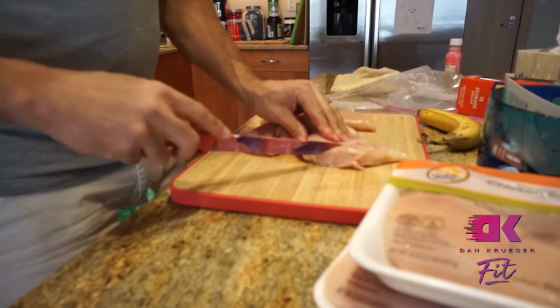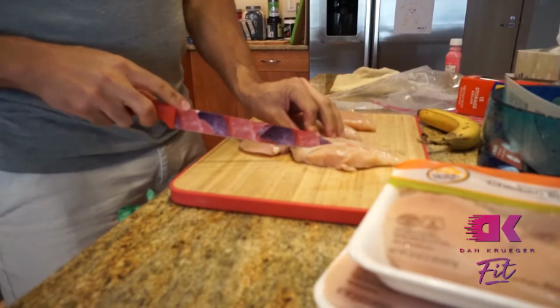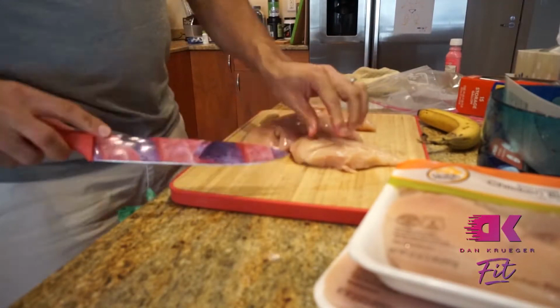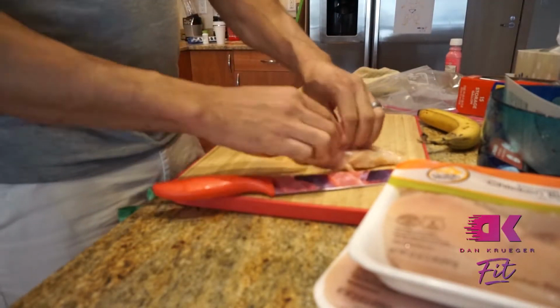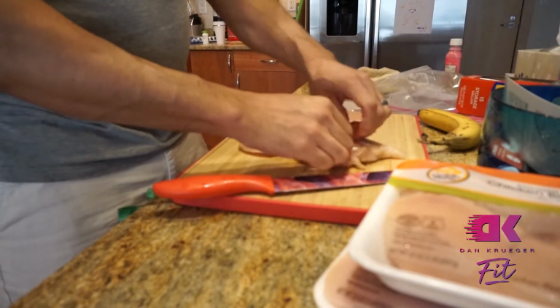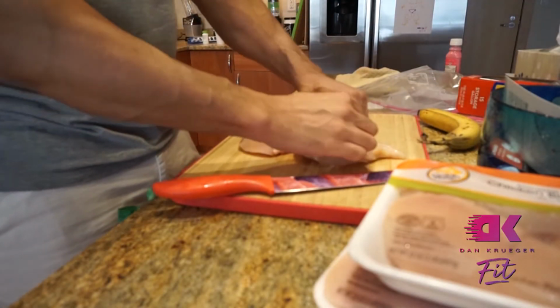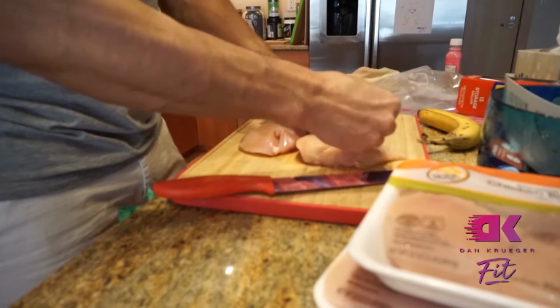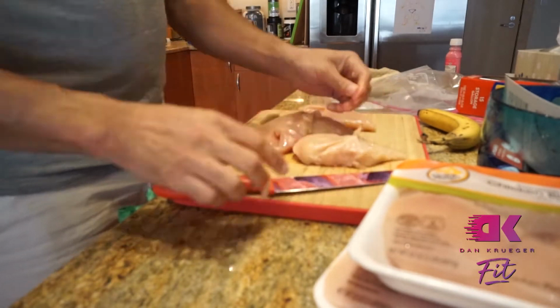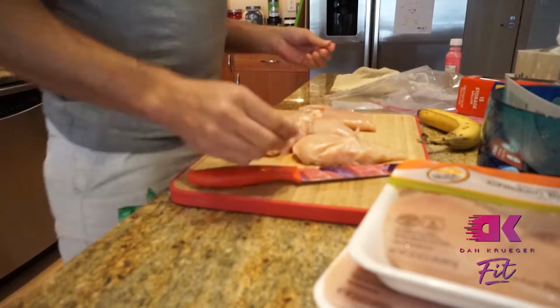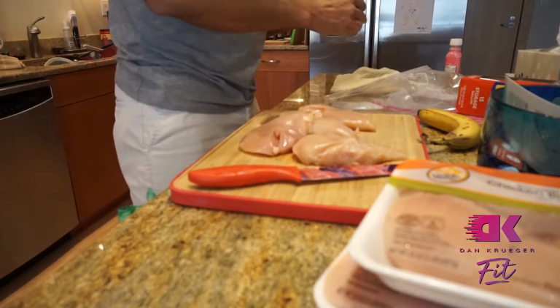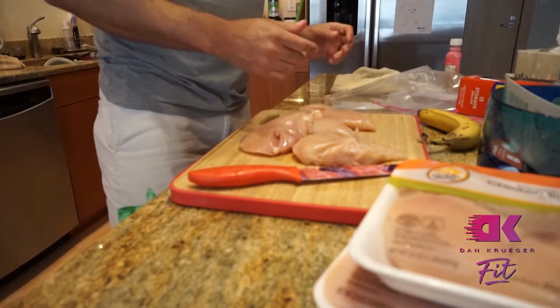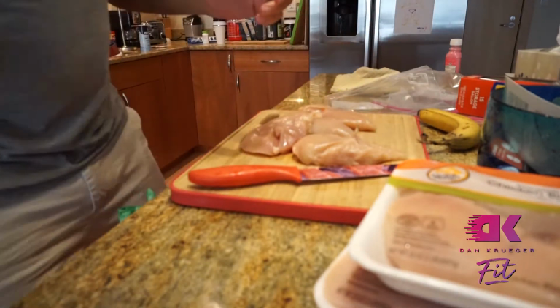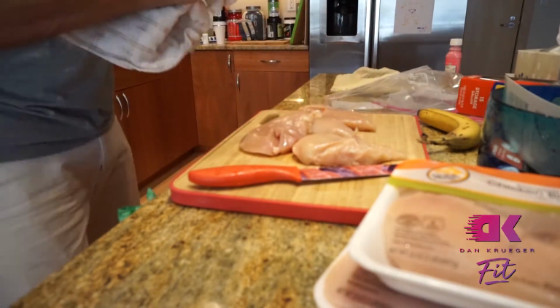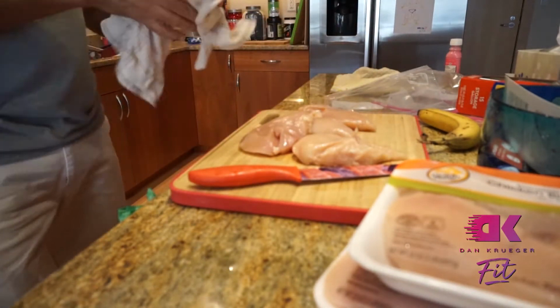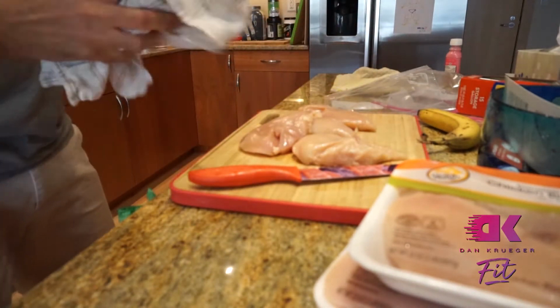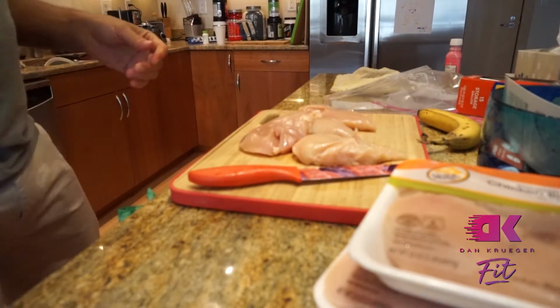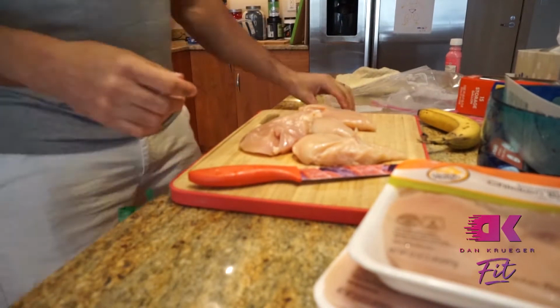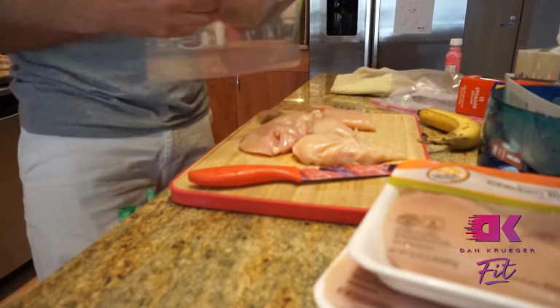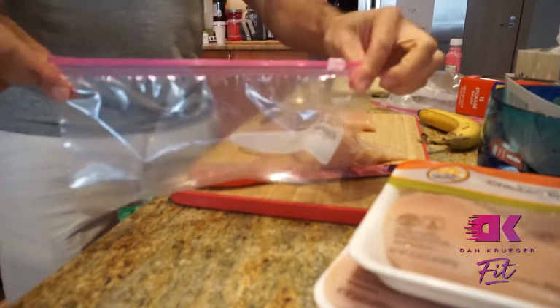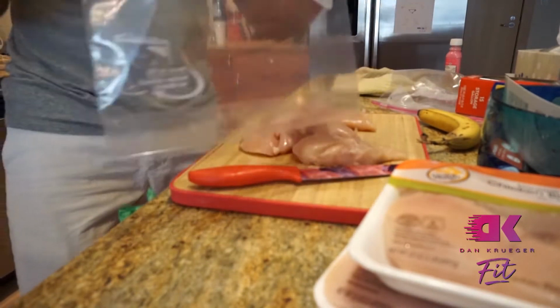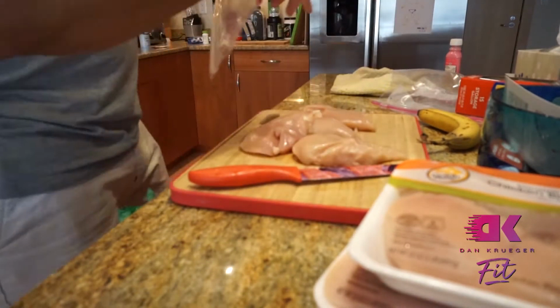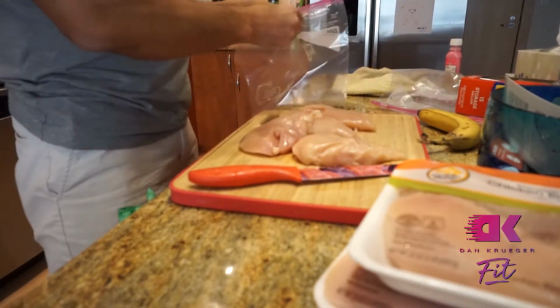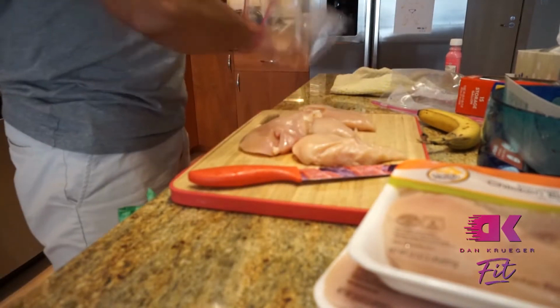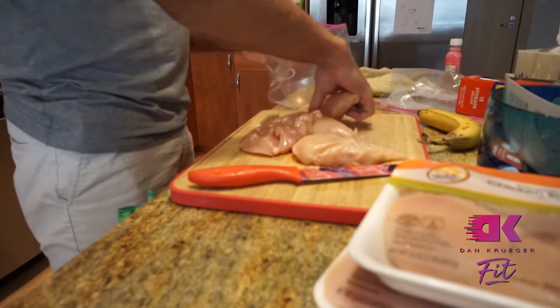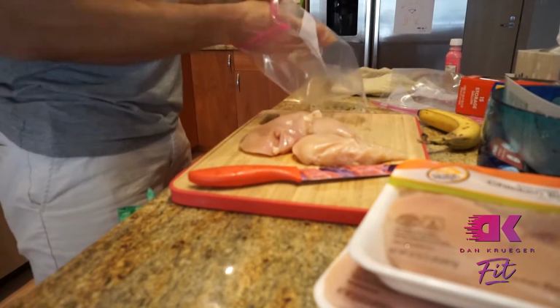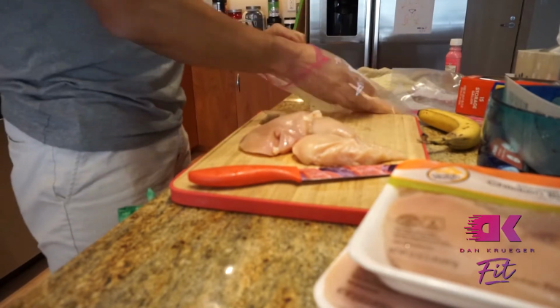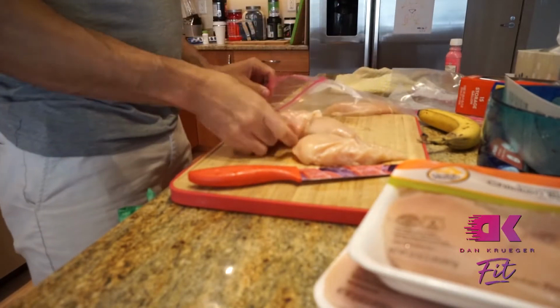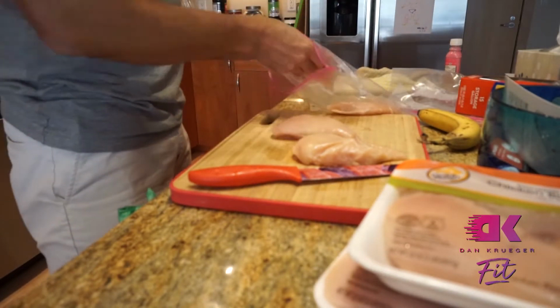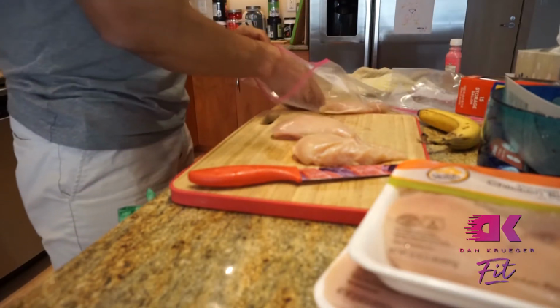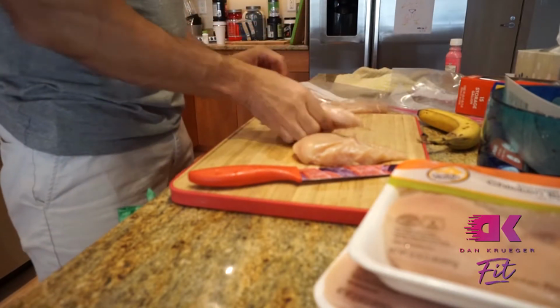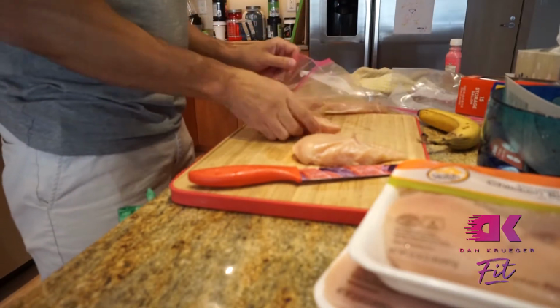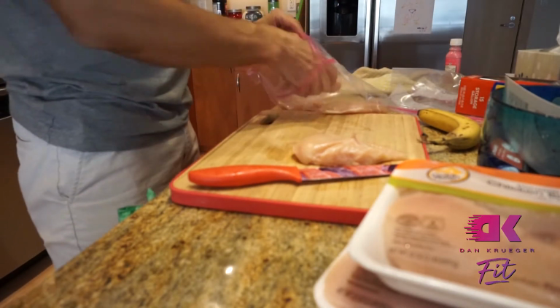The first thing we're going to do is bust out the chicken and trim the fat off. That is just unnecessary fat — you don't need it, it doesn't add to the flavor. Trim it off. After that we throw them into gallon size ziplock baggies.